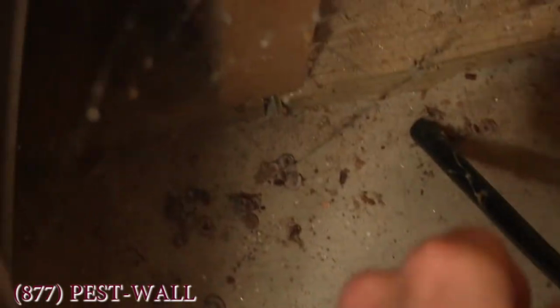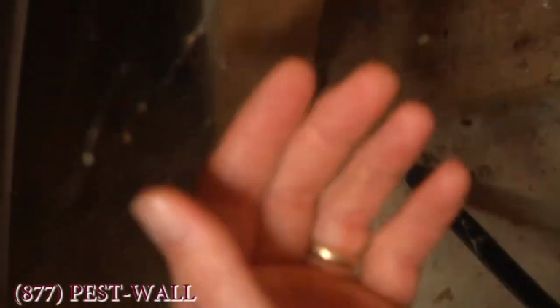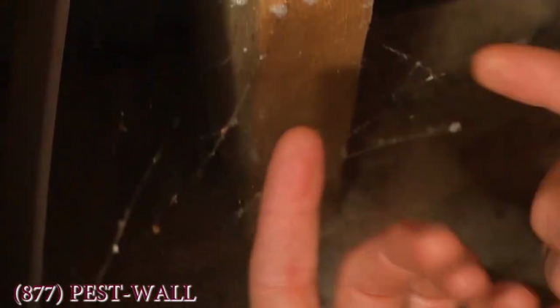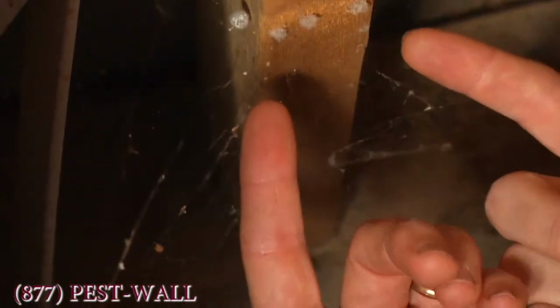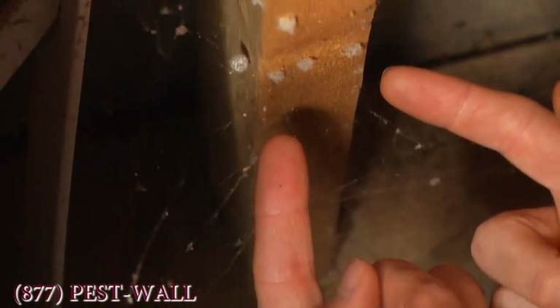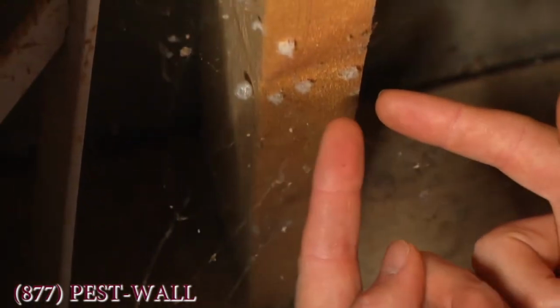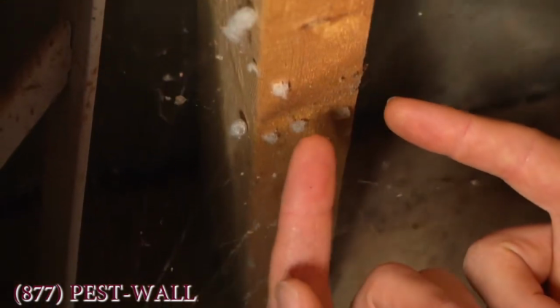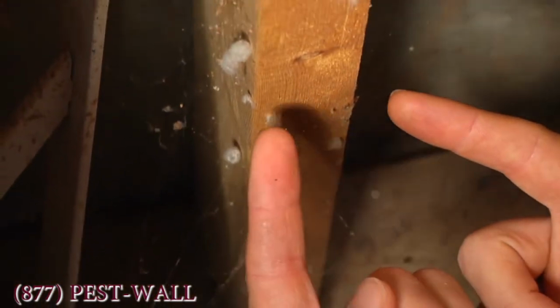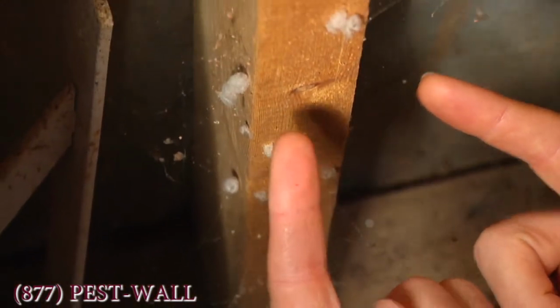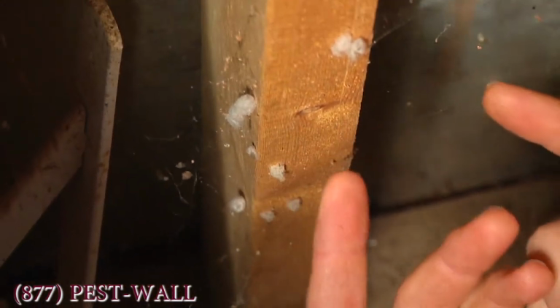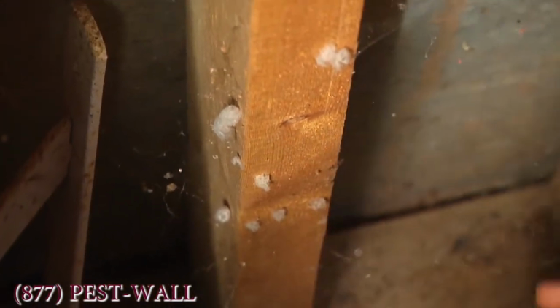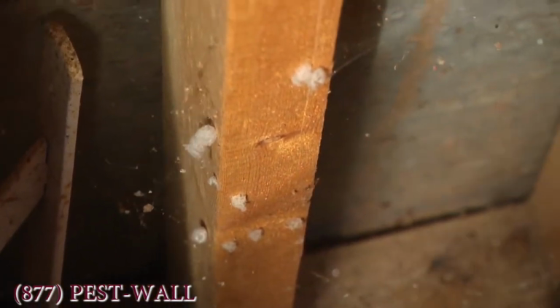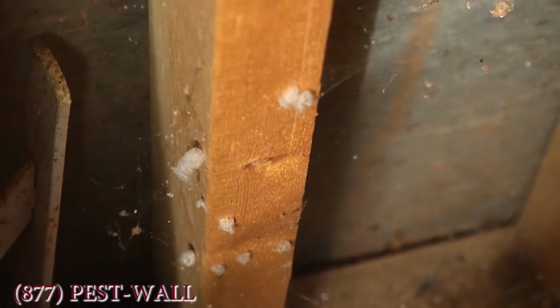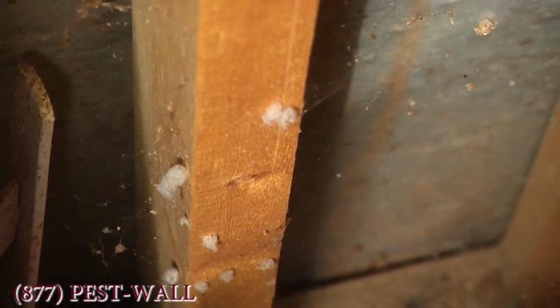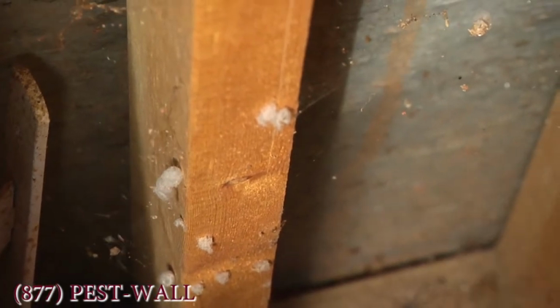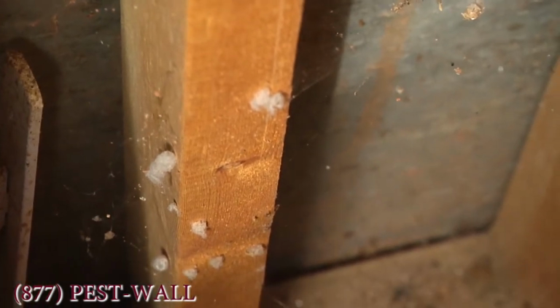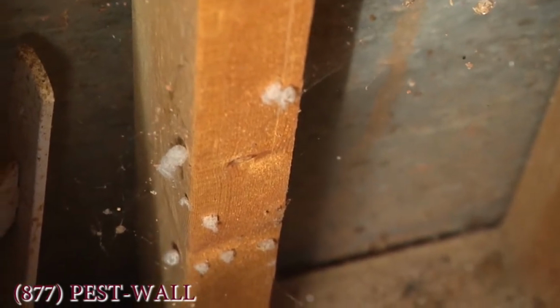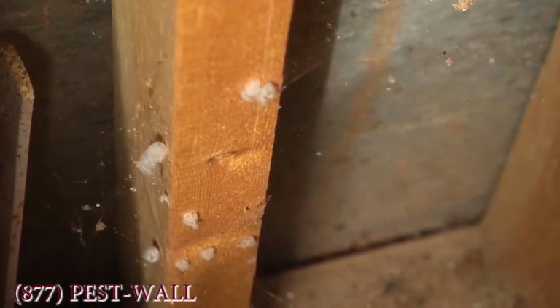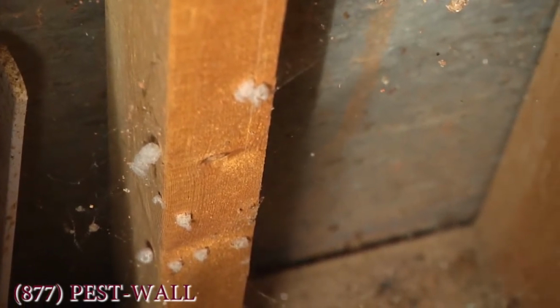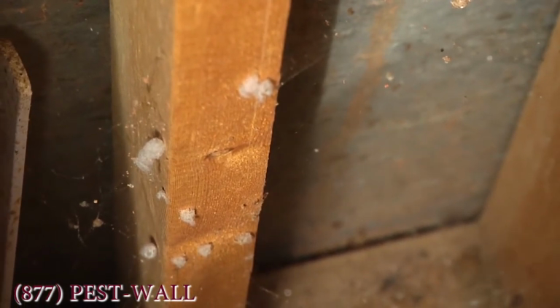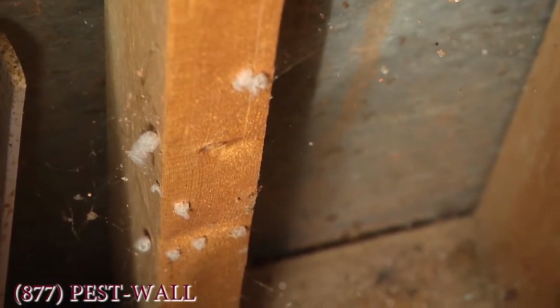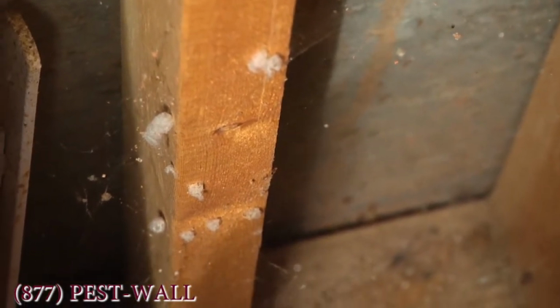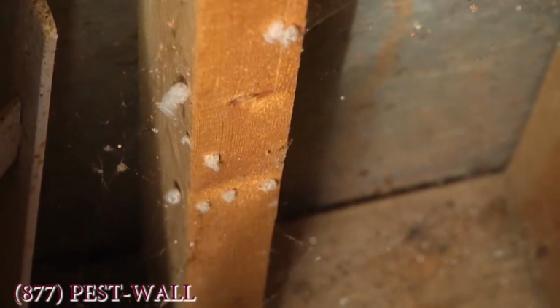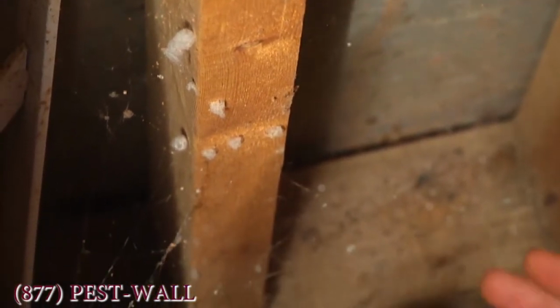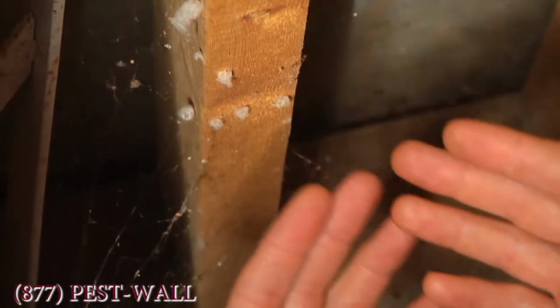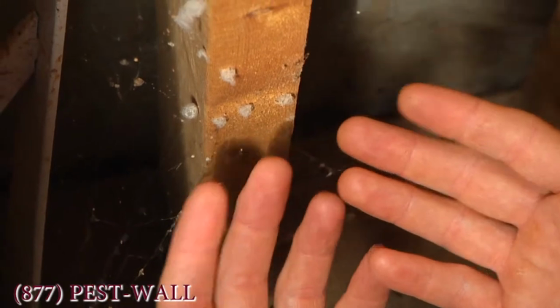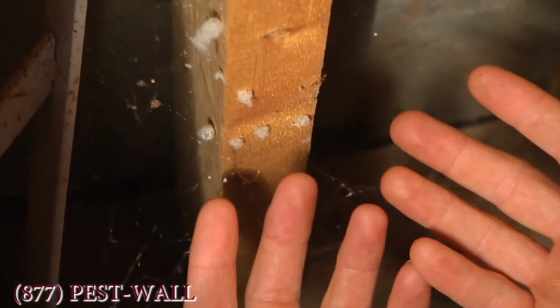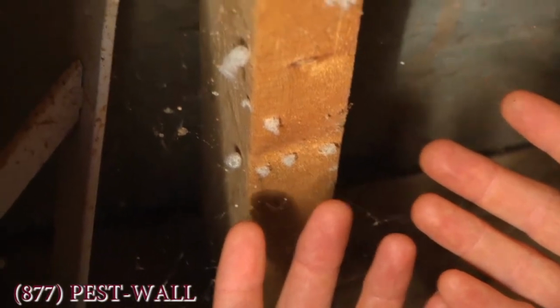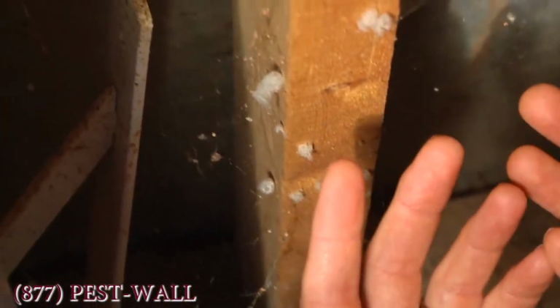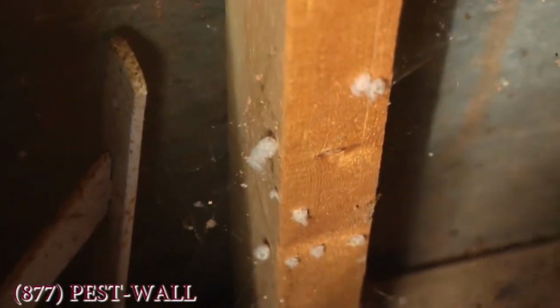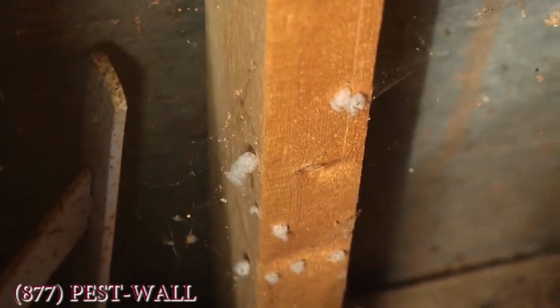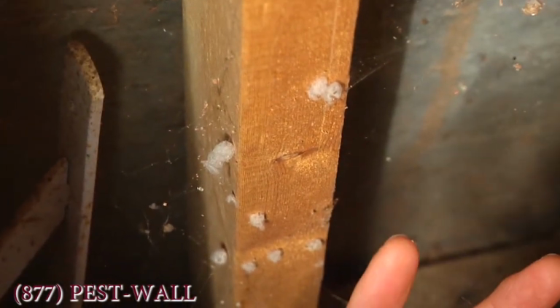You're also seeing here egg sacs, numerous egg sacs. This has been a plentiful year. The spider itself is probably dead by now because we're later into the winter. They leave their egg sacs behind to hatch for the next spring.